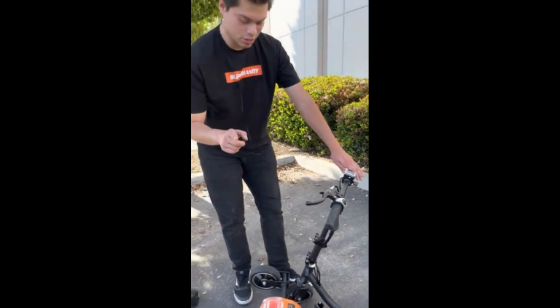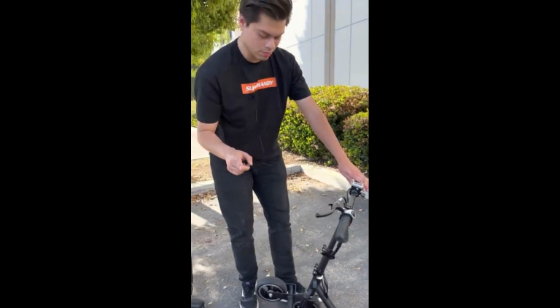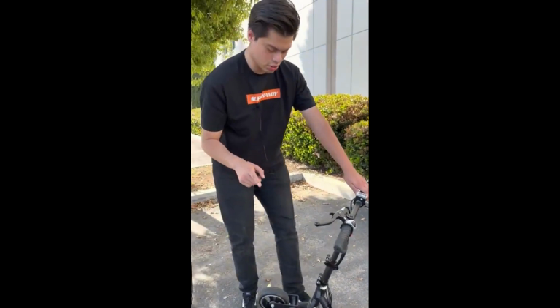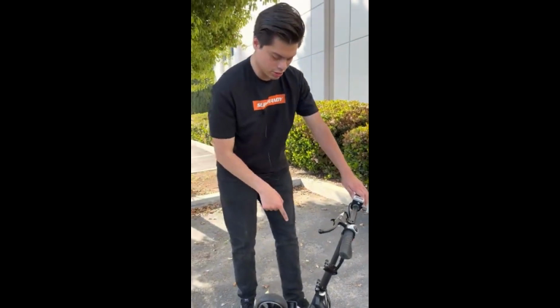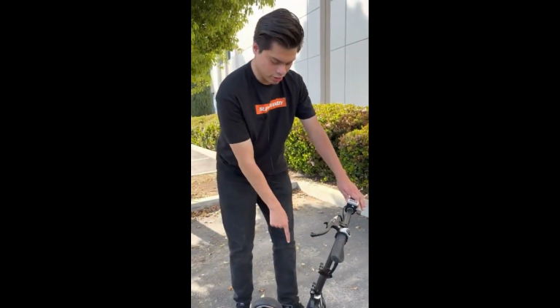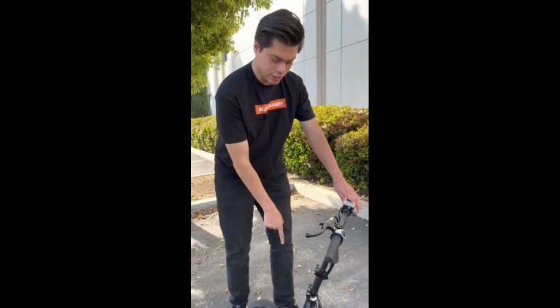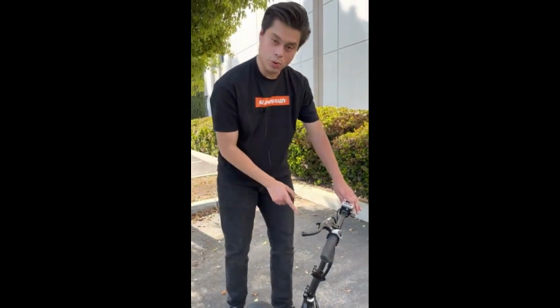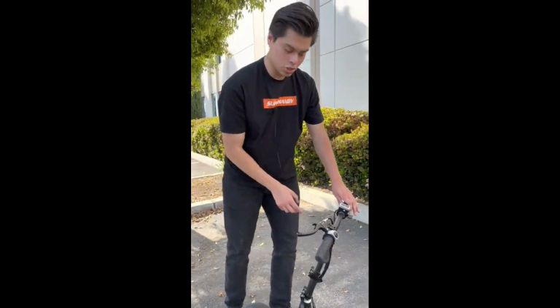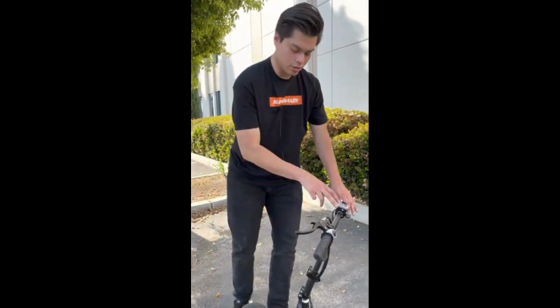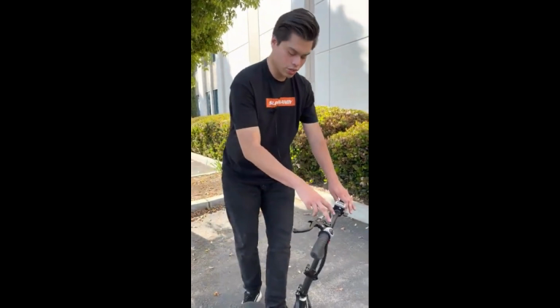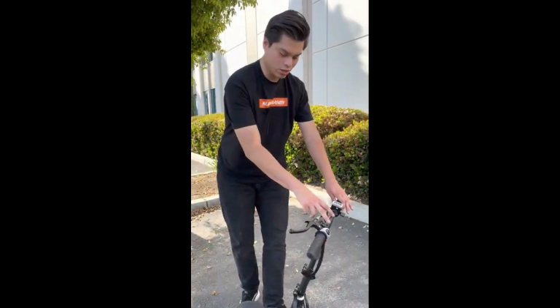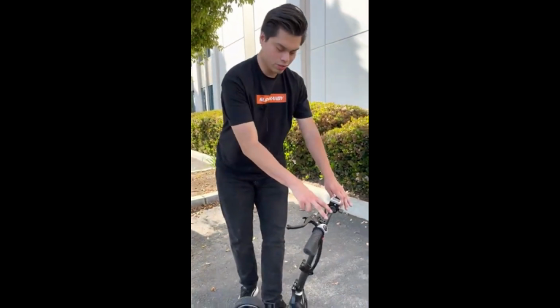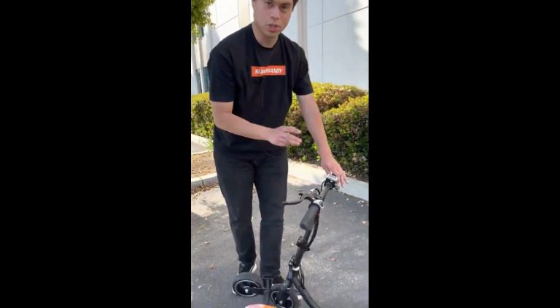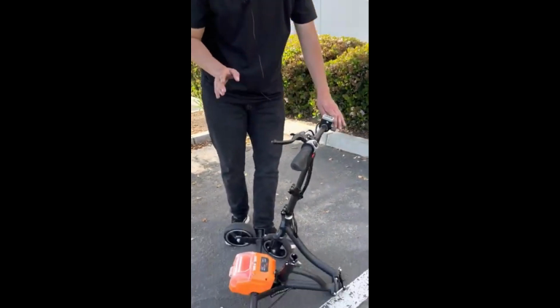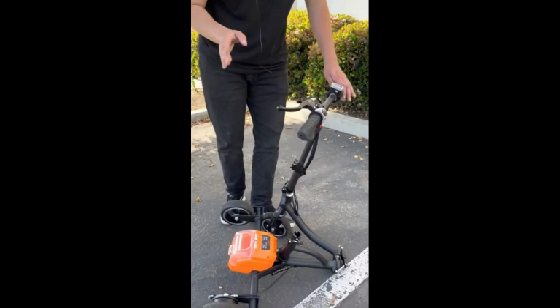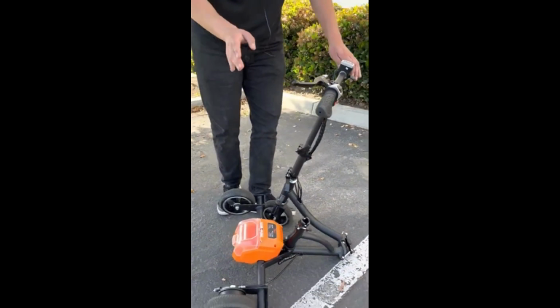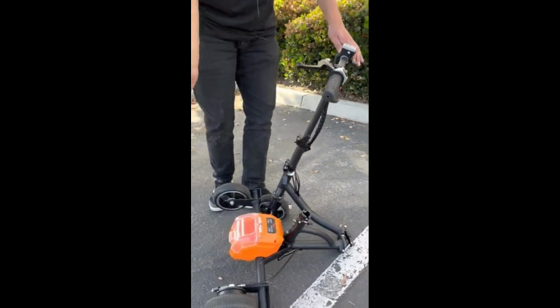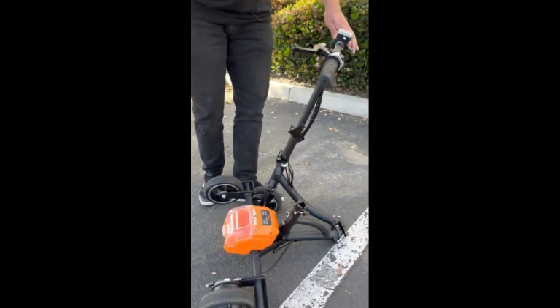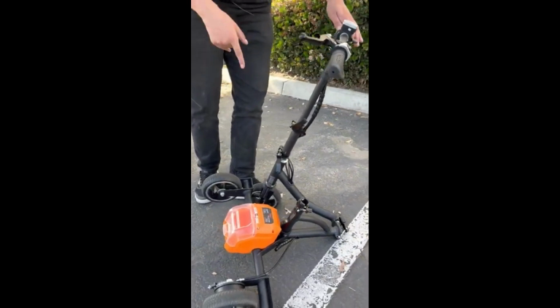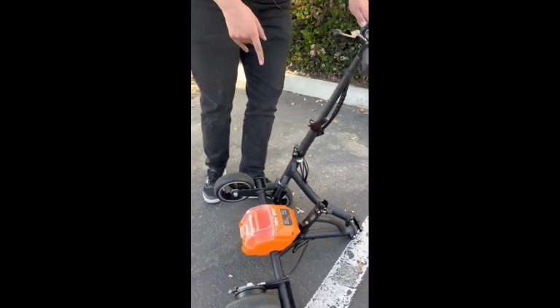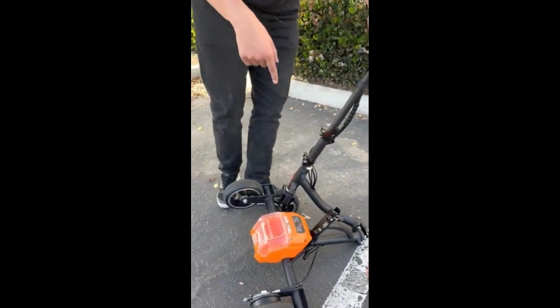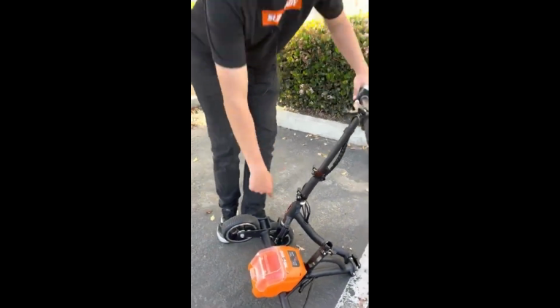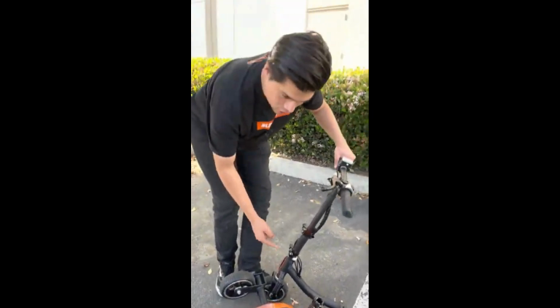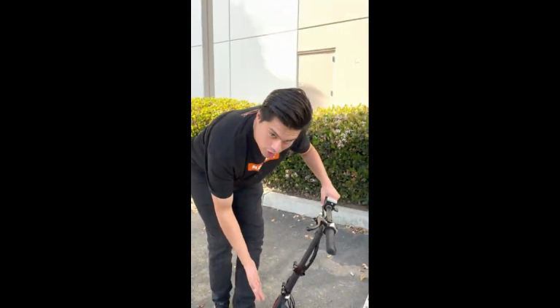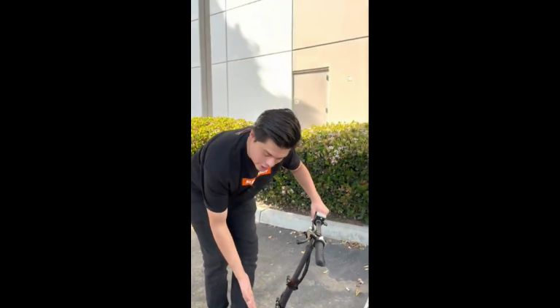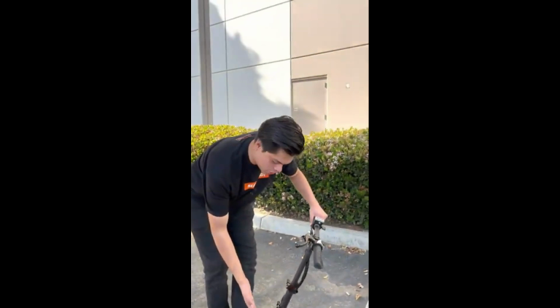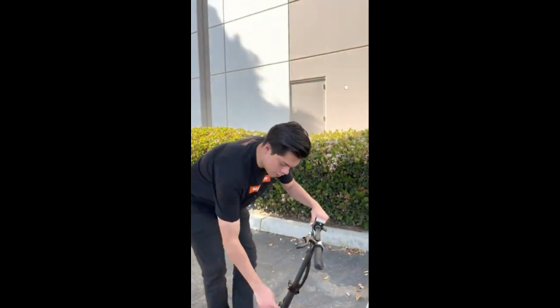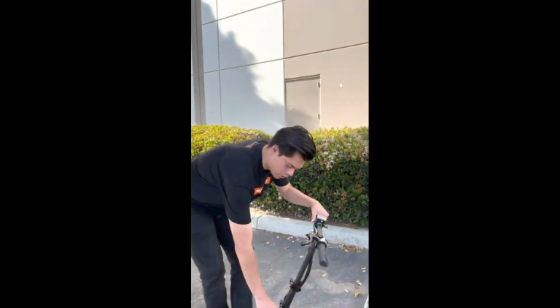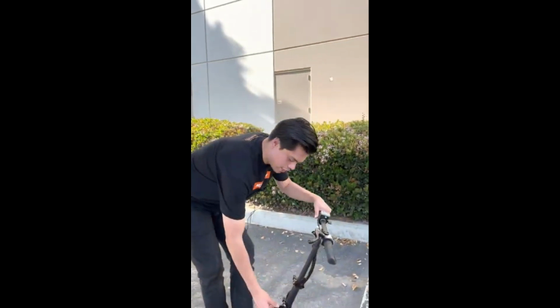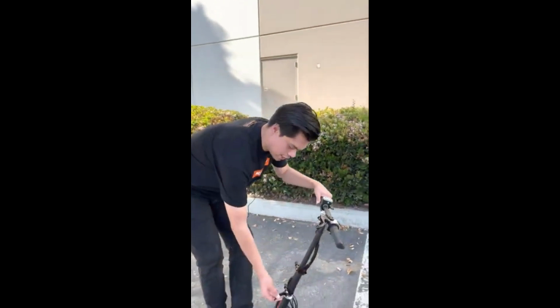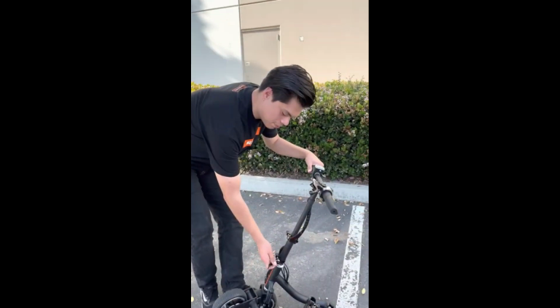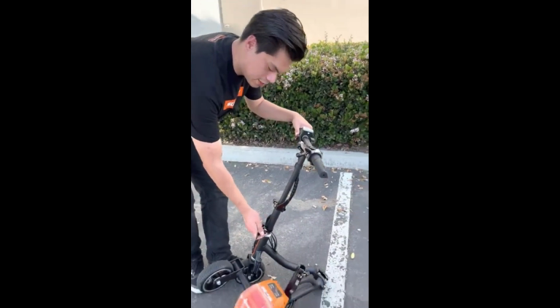Another thing to mention is to make sure that the wheel is pointed straight with the handlebars — you don't want to think you're going straight and actually be turned to the left. So once we know it's going straight, we're going to go ahead and lock it in place.